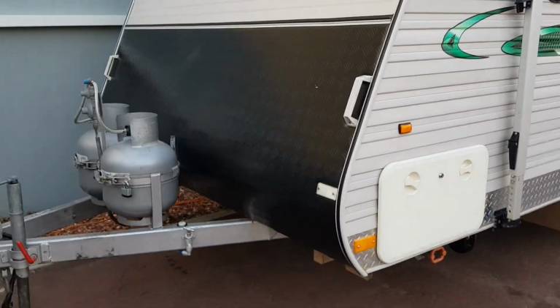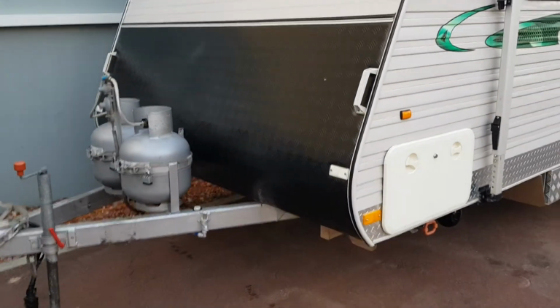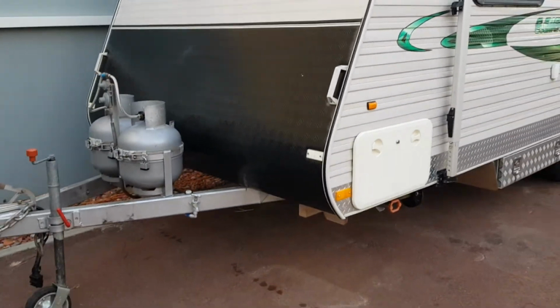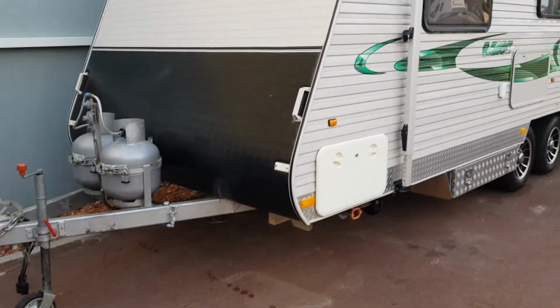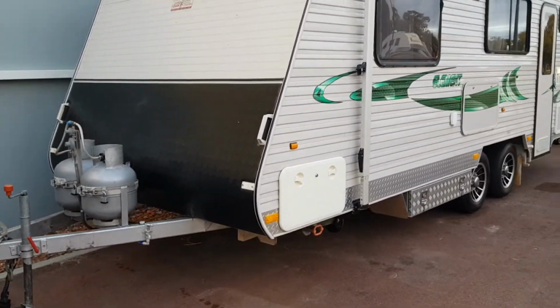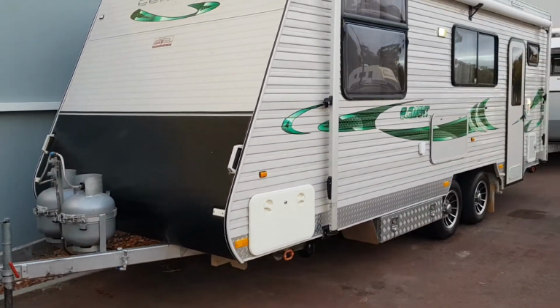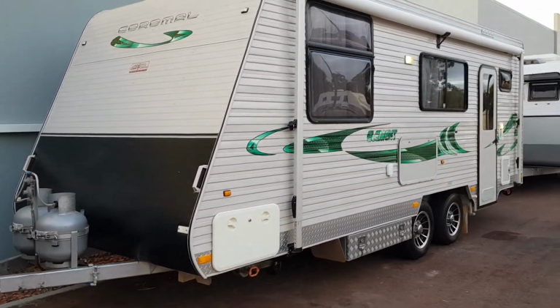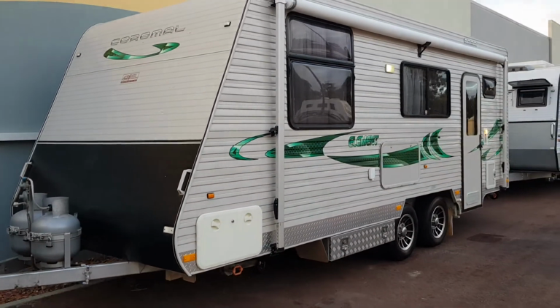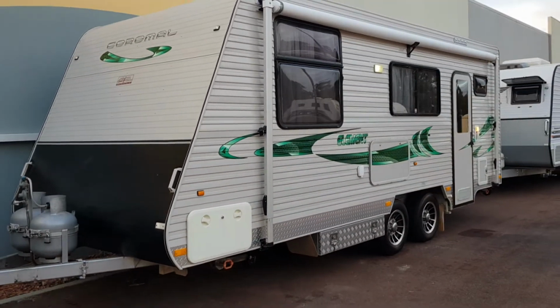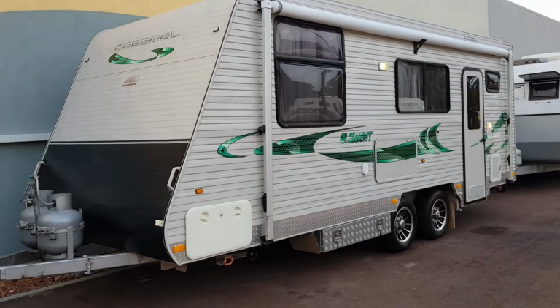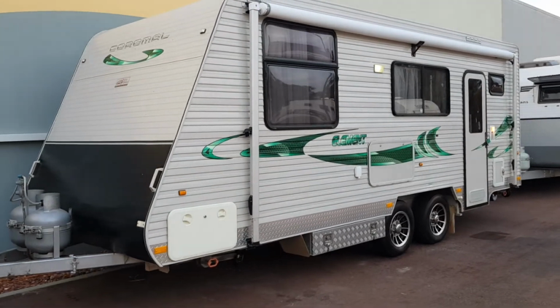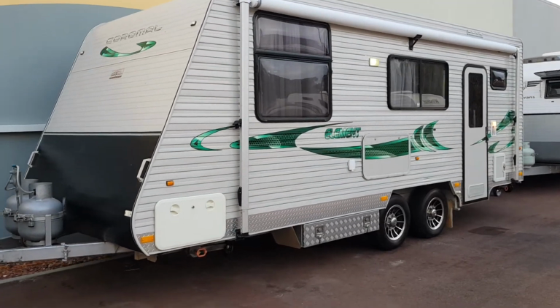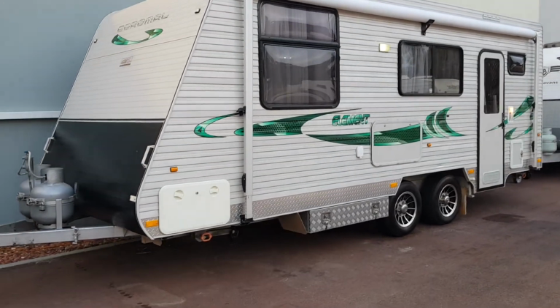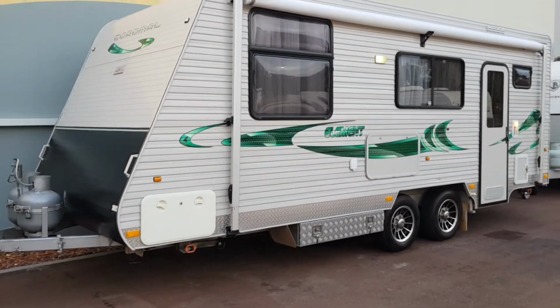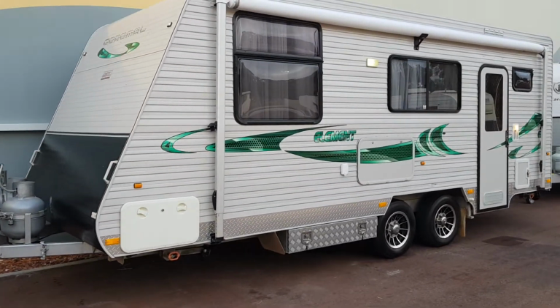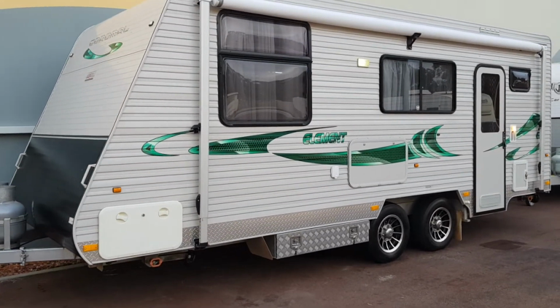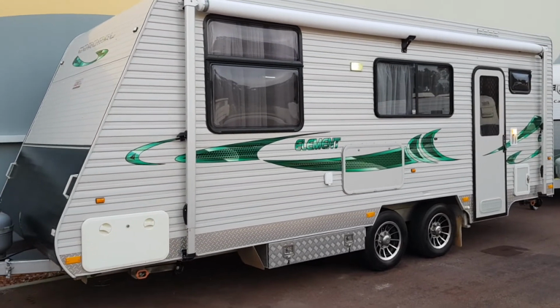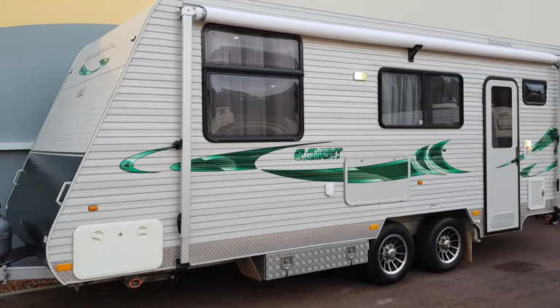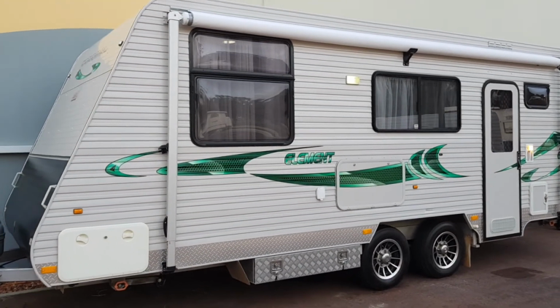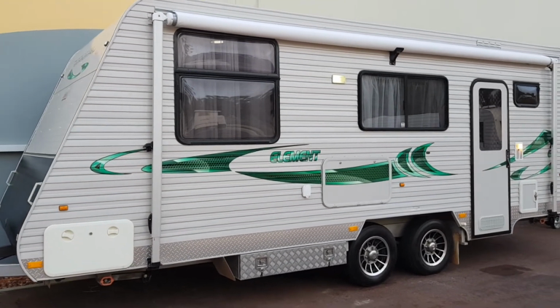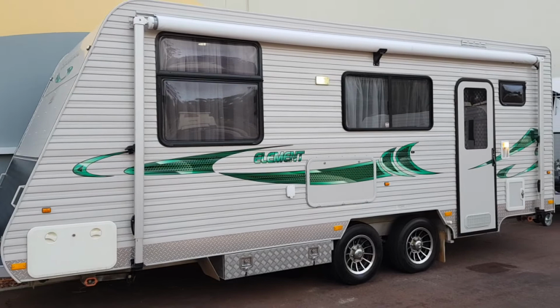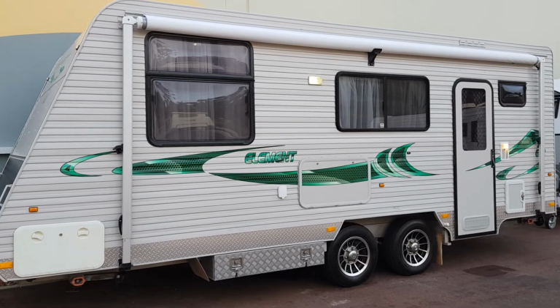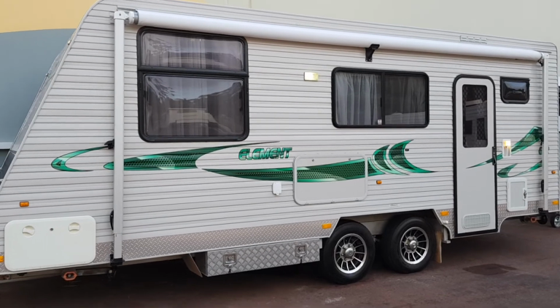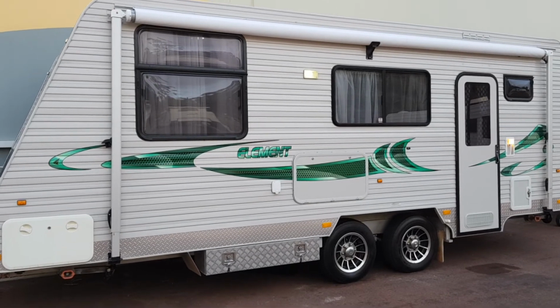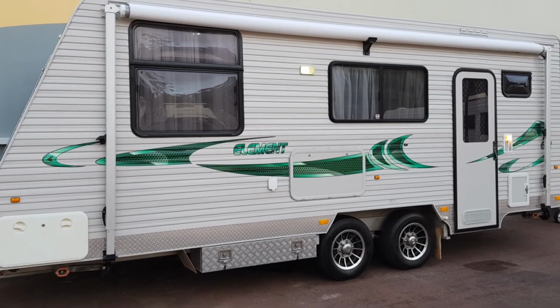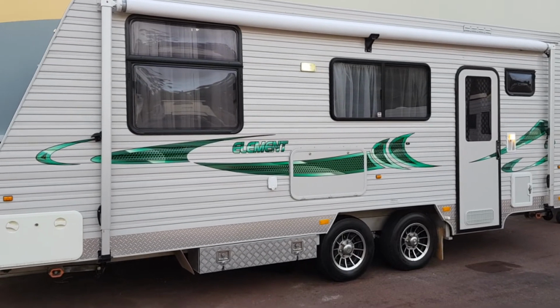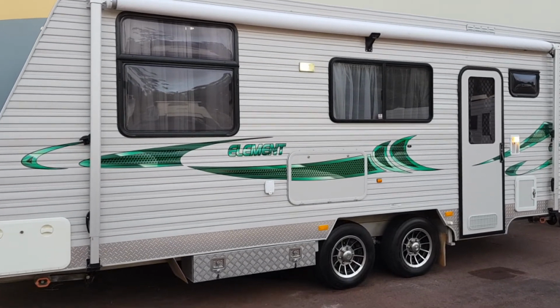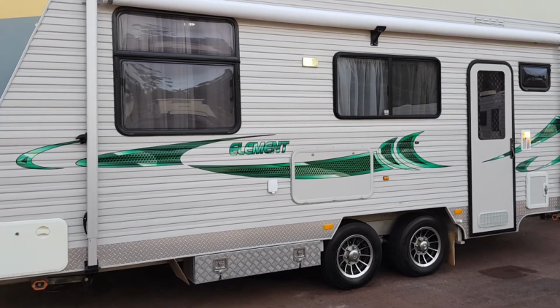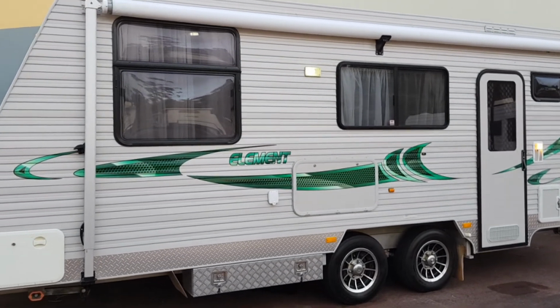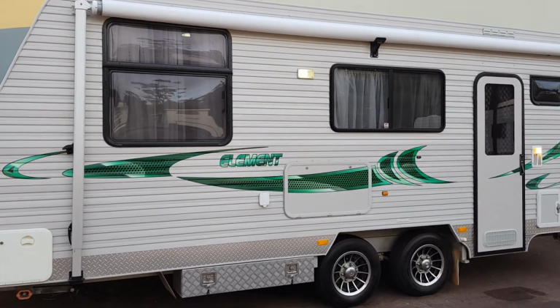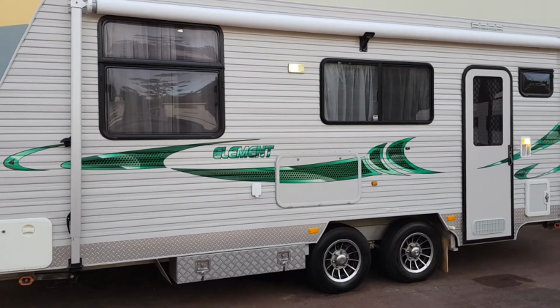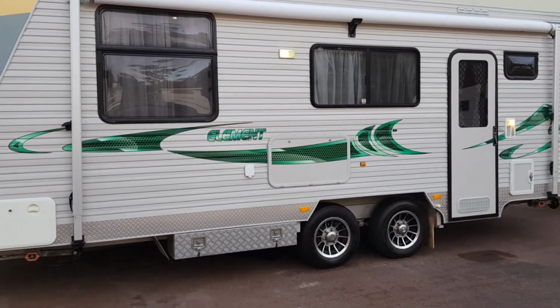It presents beautifully and as I said, it's a very popular van. Please do come down and have a look — we're at 11 Watson Drive in Barragarp. My name is Alicia, thanks so much for watching.